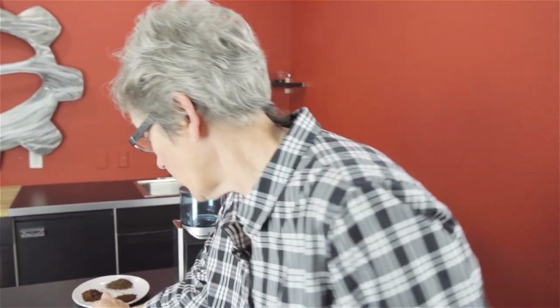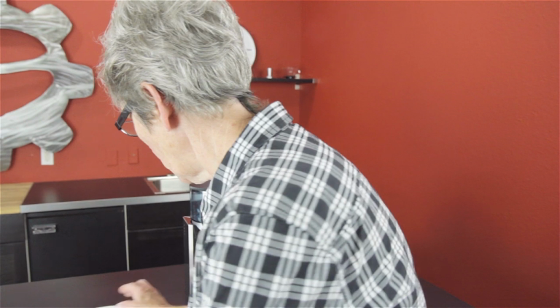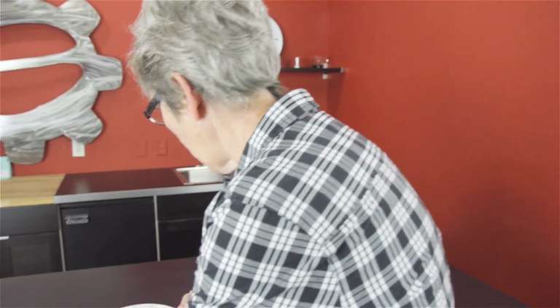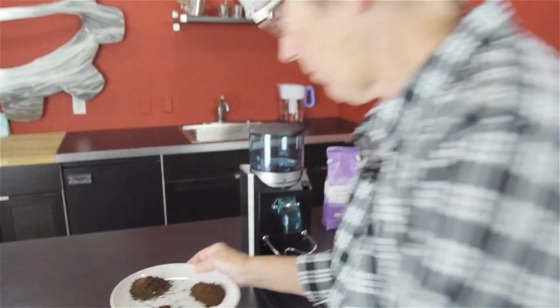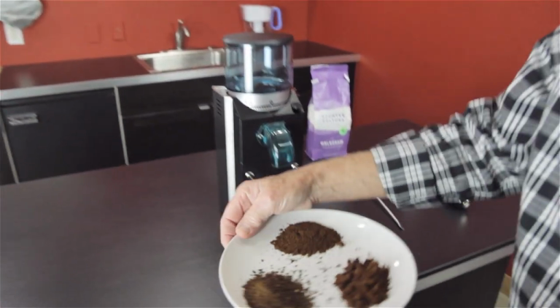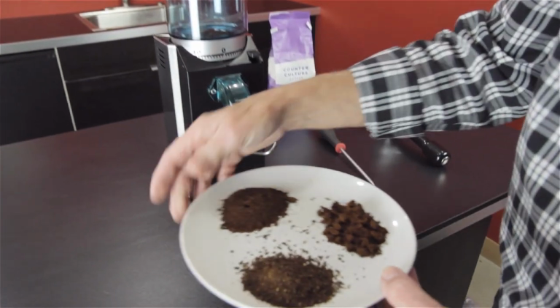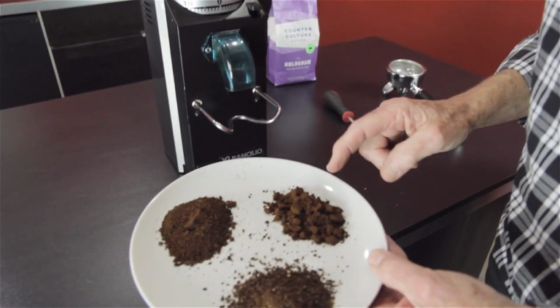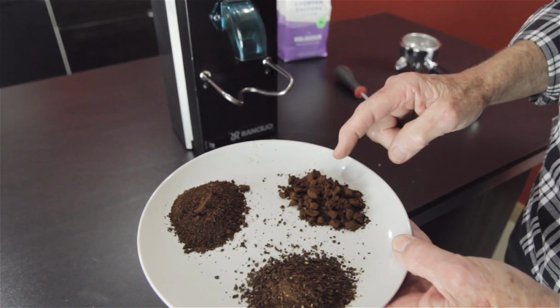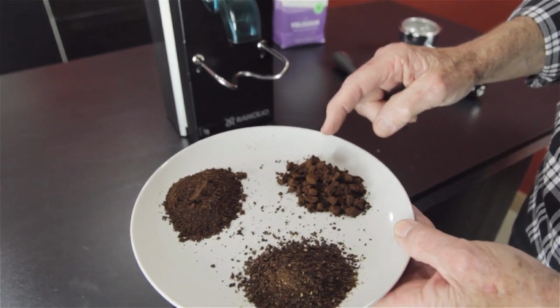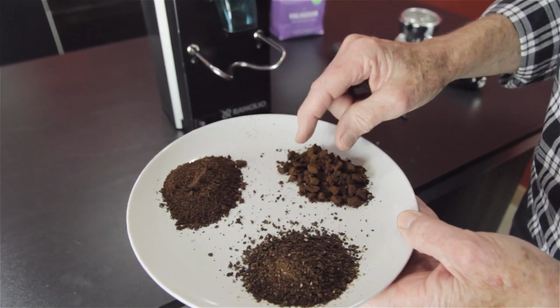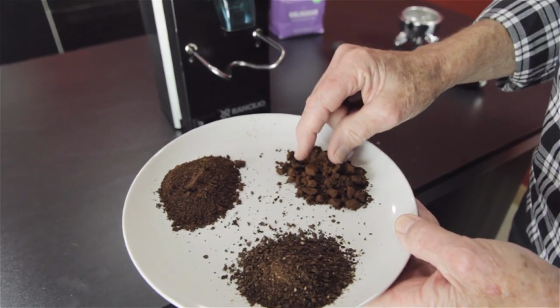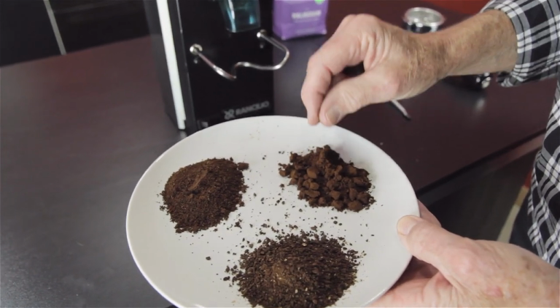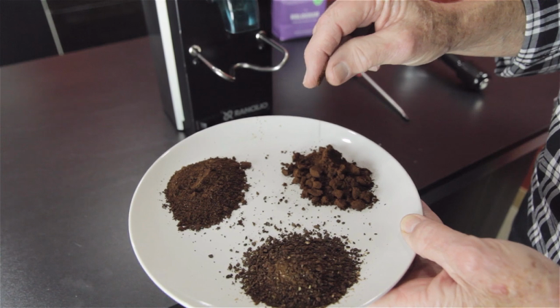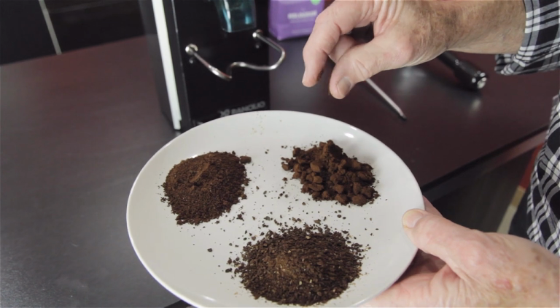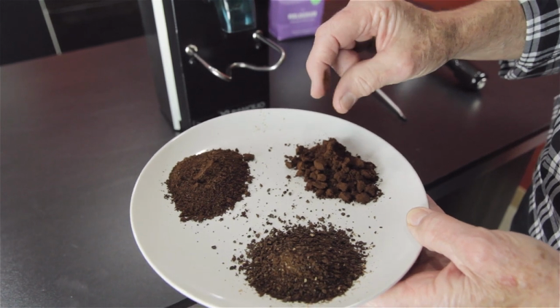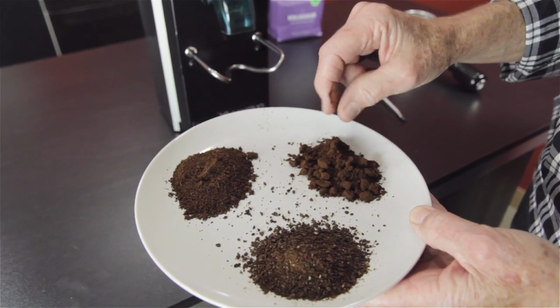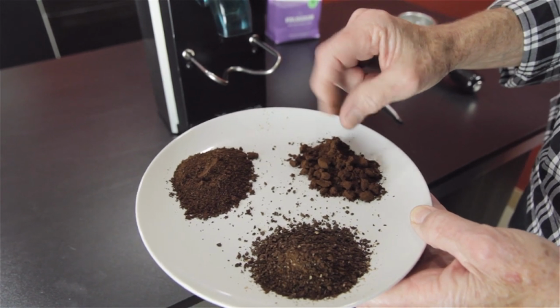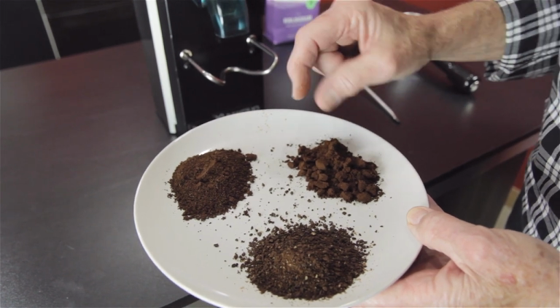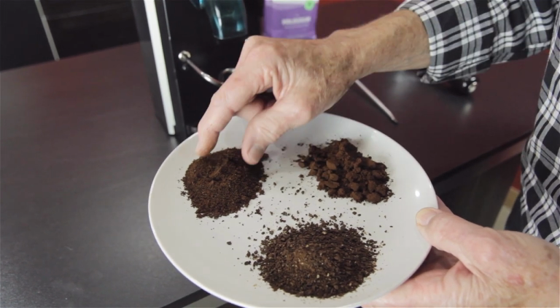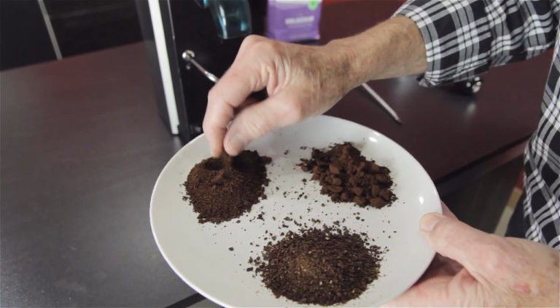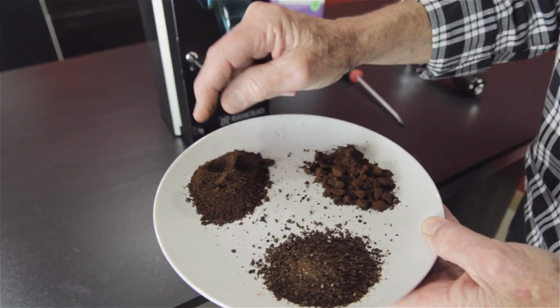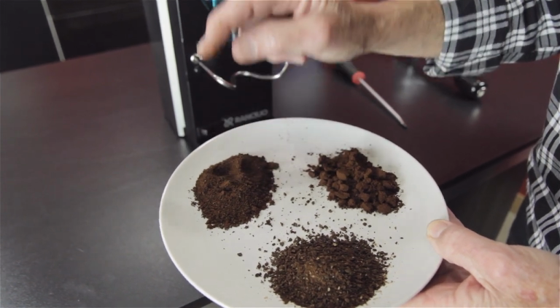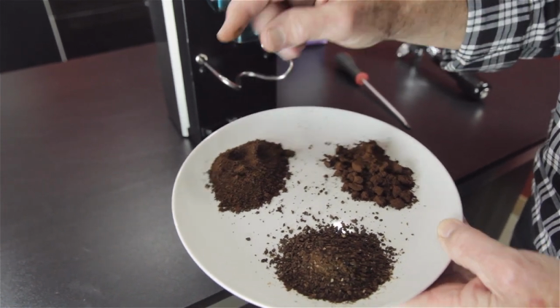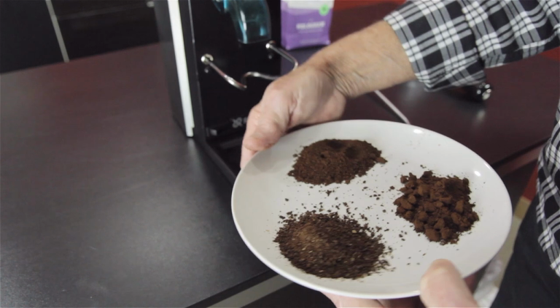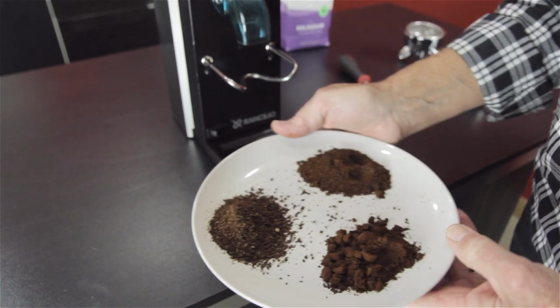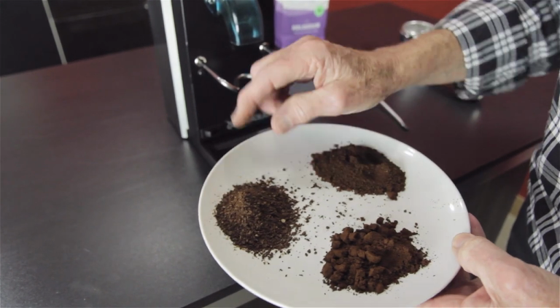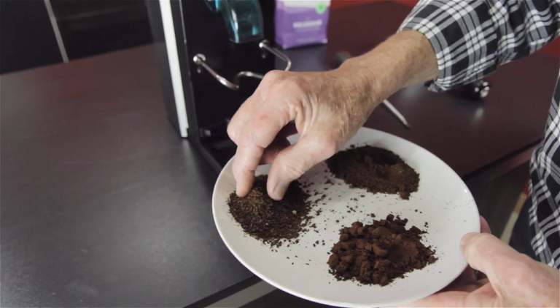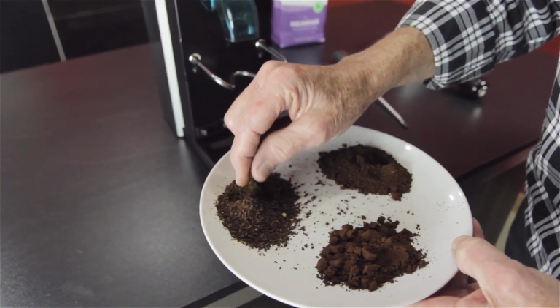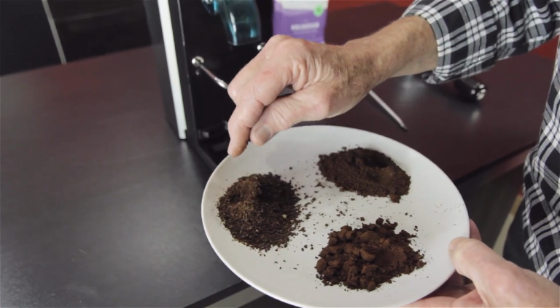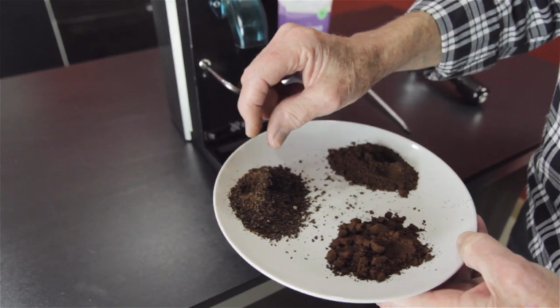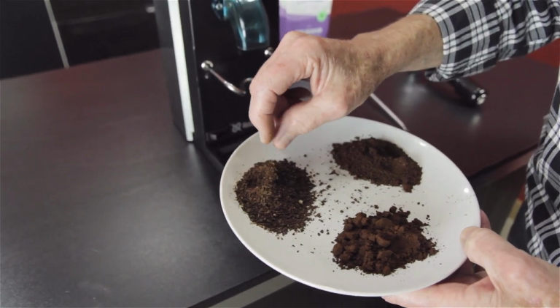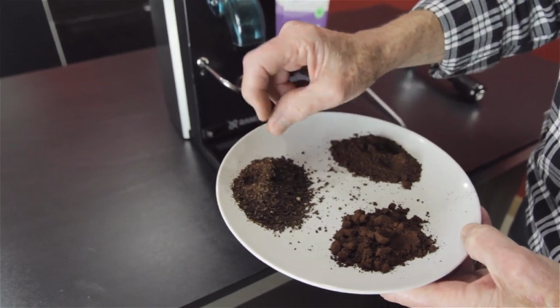As you can see, this is the very, very finest — this is like talc. This would choke a machine. Then medium — it's got some granules in it. And then the very, very coarse end of the range.